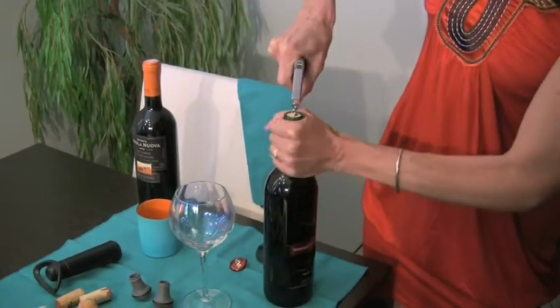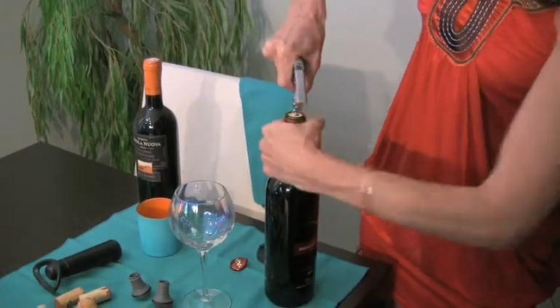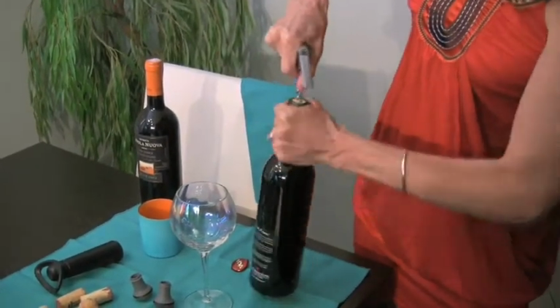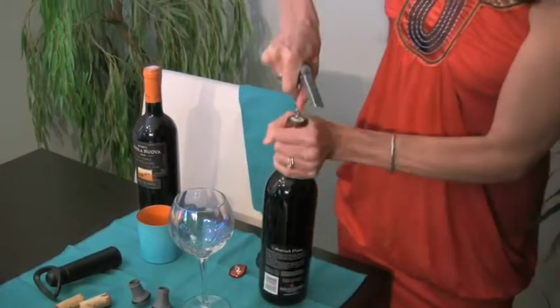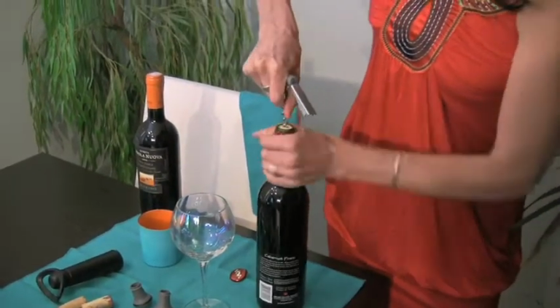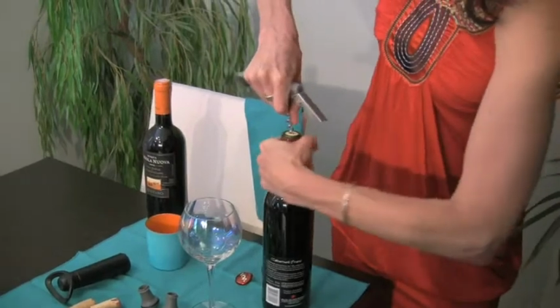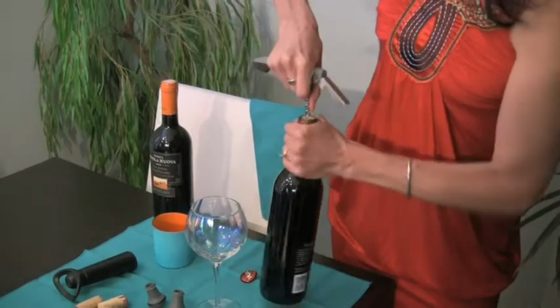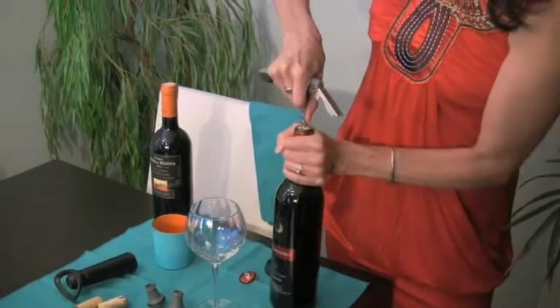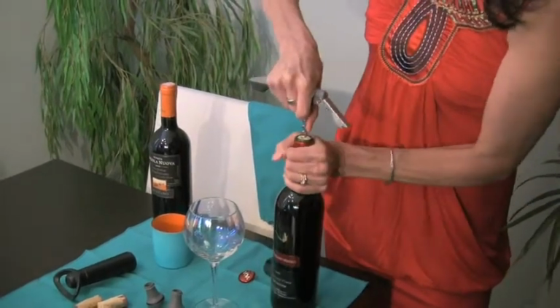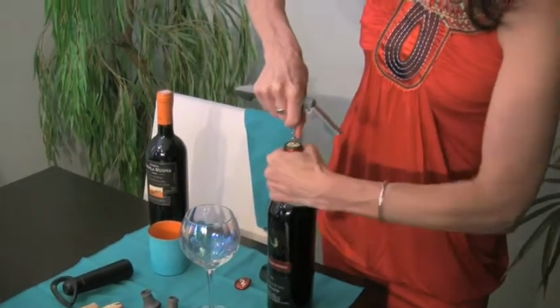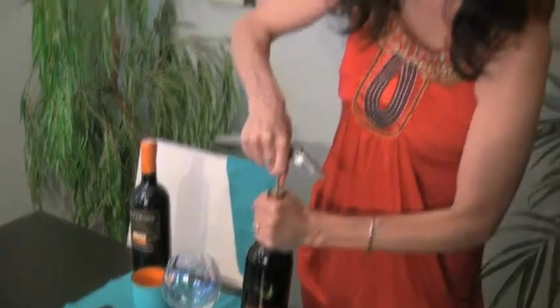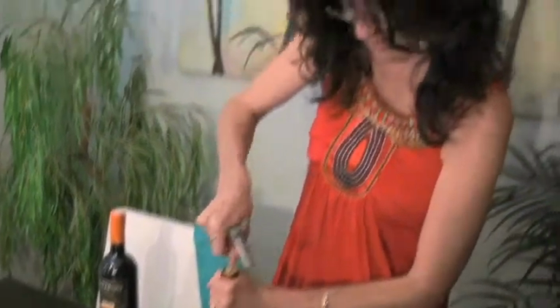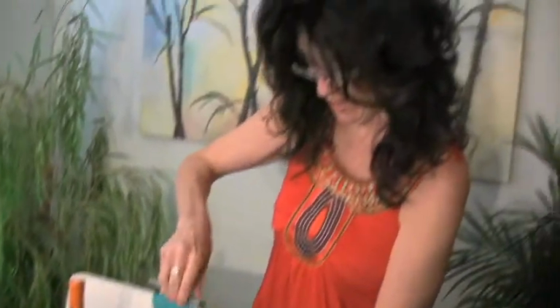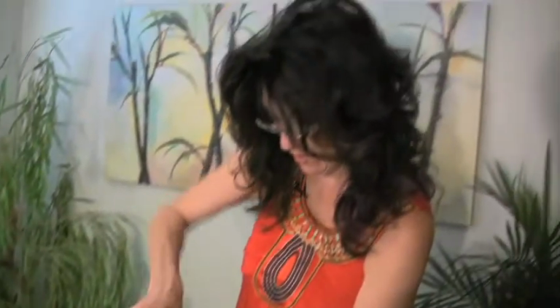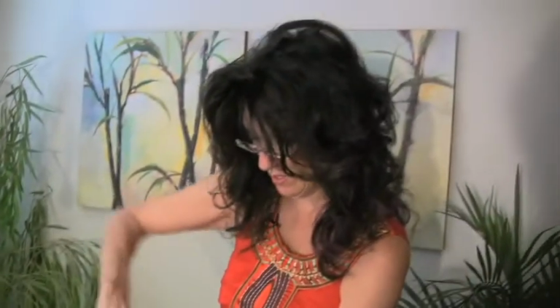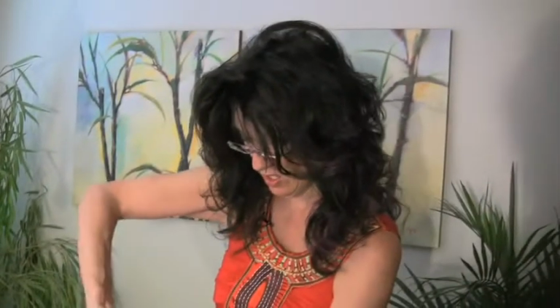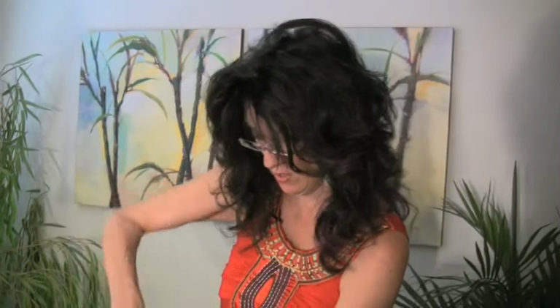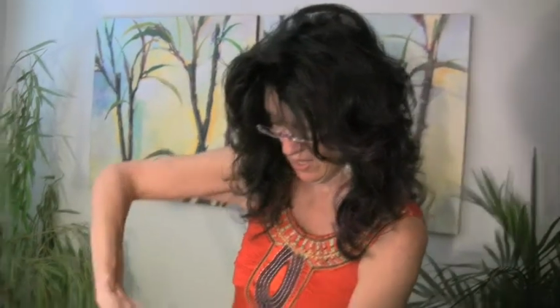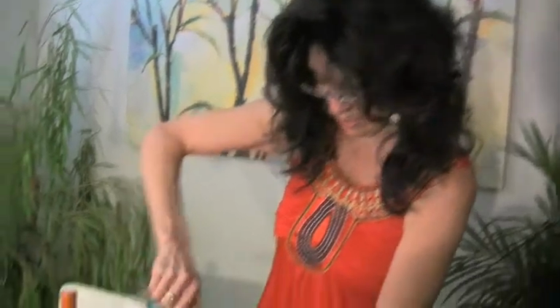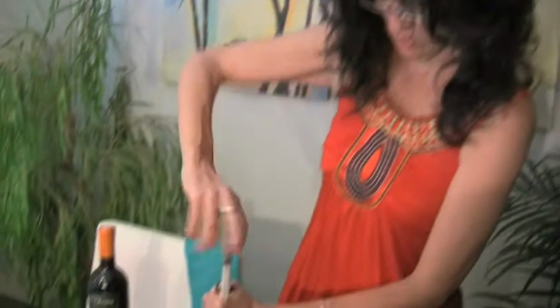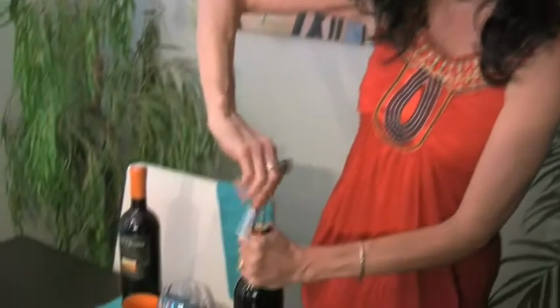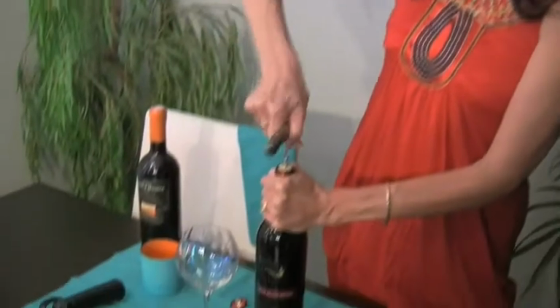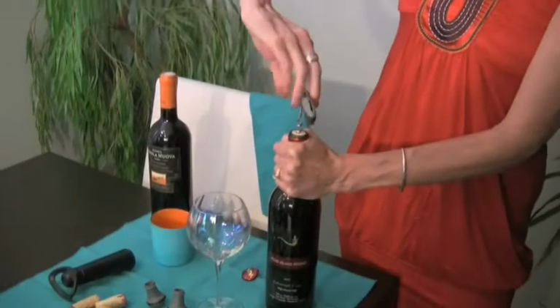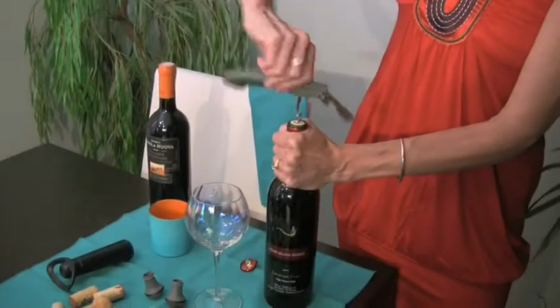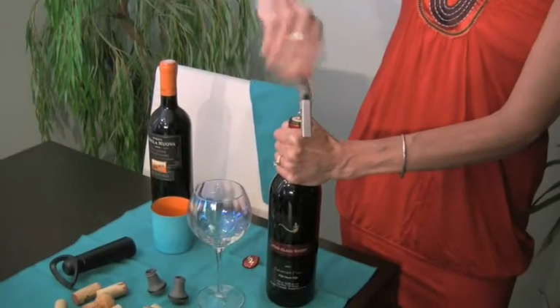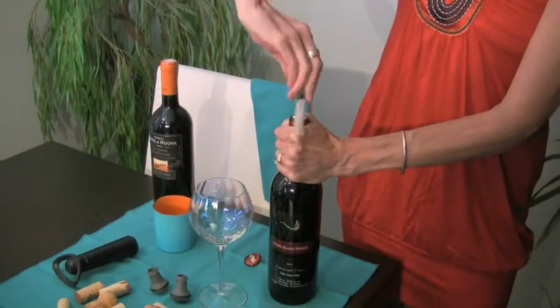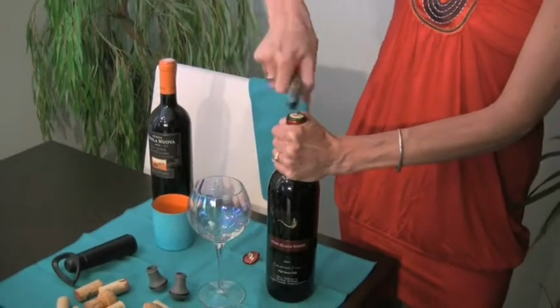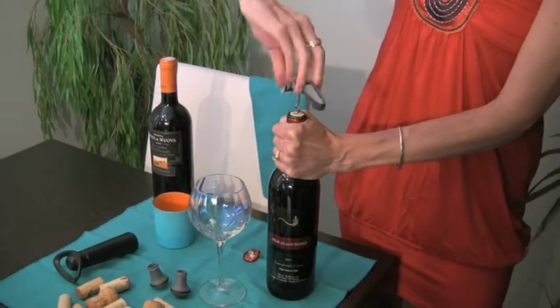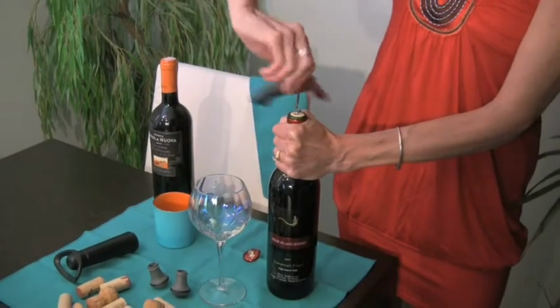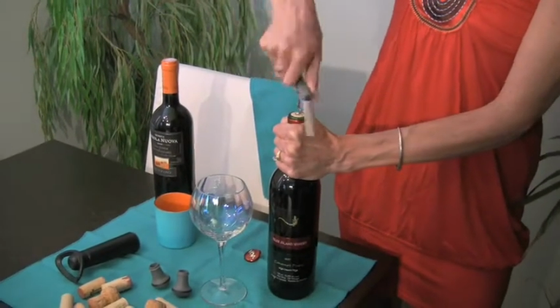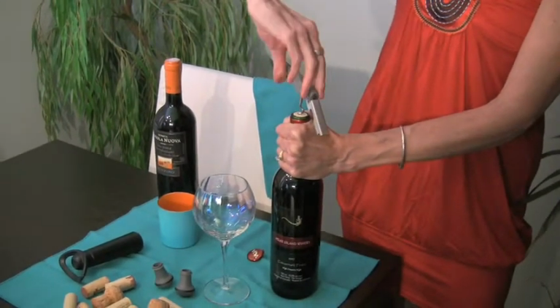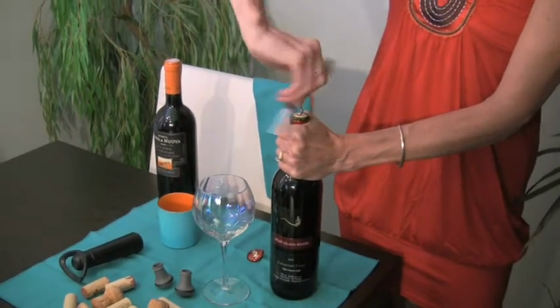Sometimes you have to turn the bottle — I find that a little easier — but as you're working at it, here's the presentation part: the label is toward the person that is going to be drinking or sampling the wine, right?